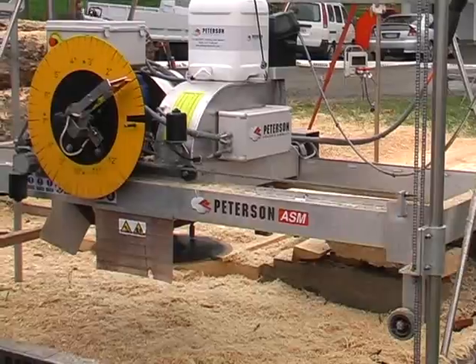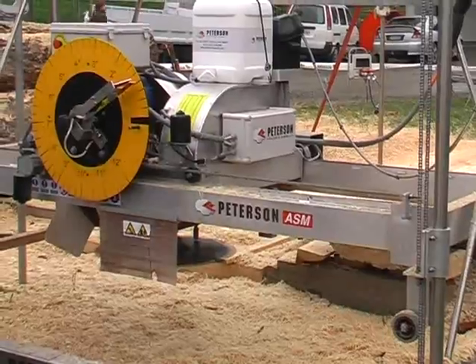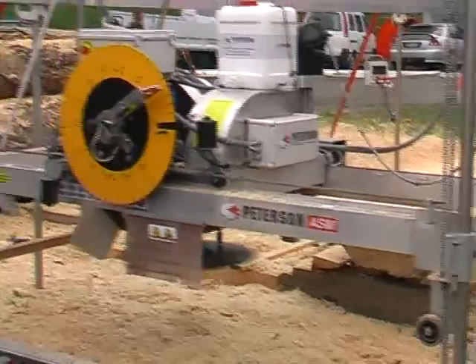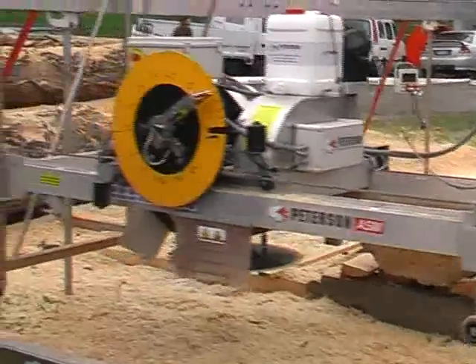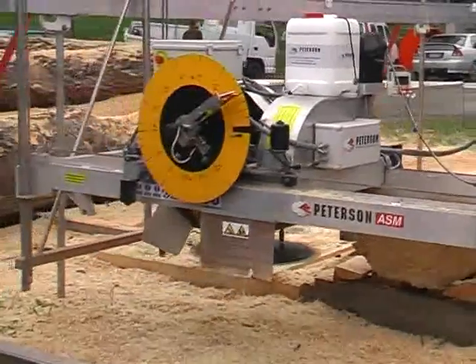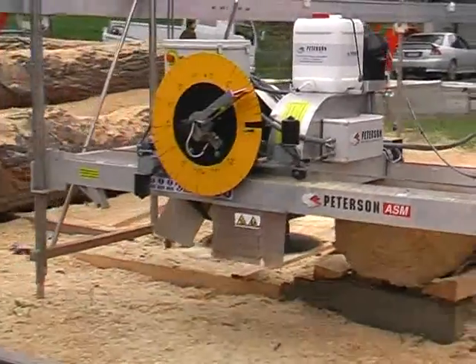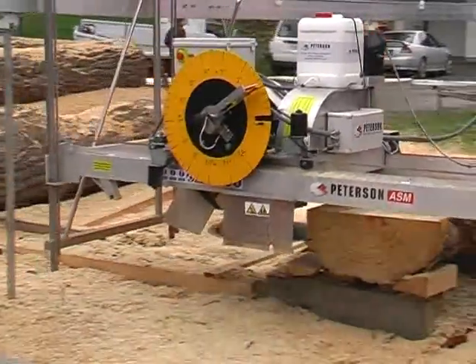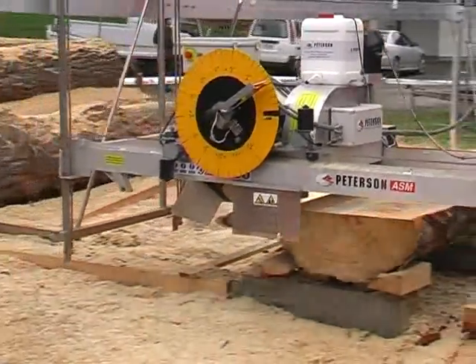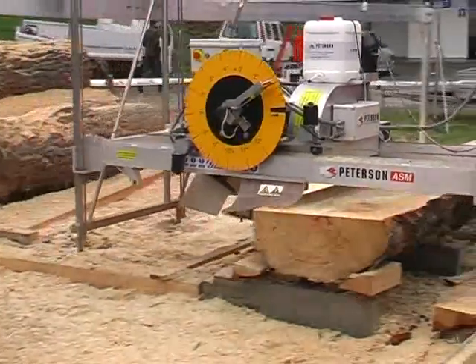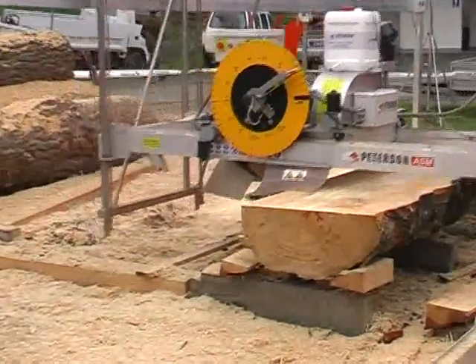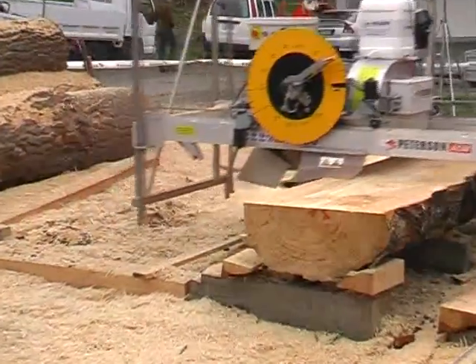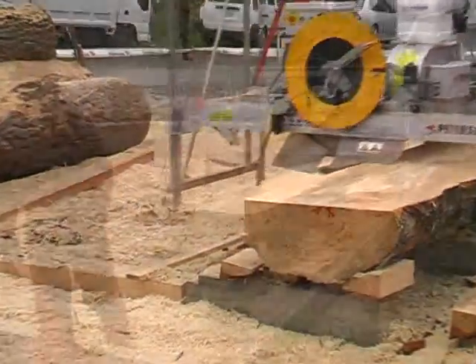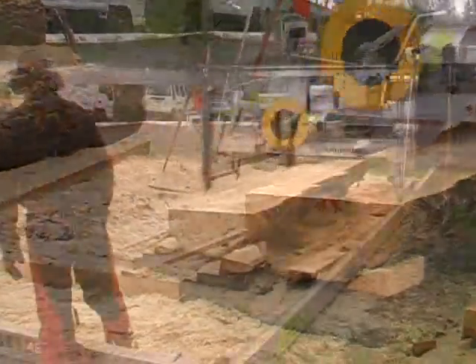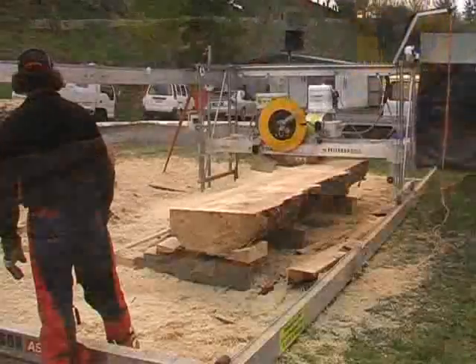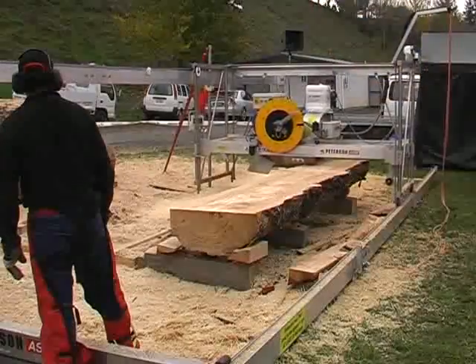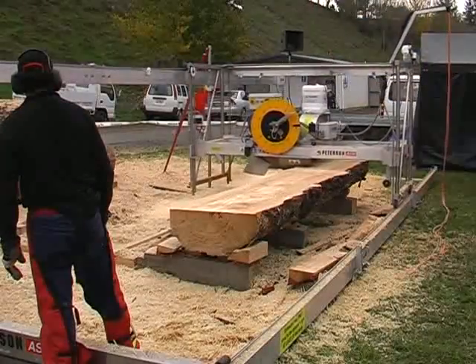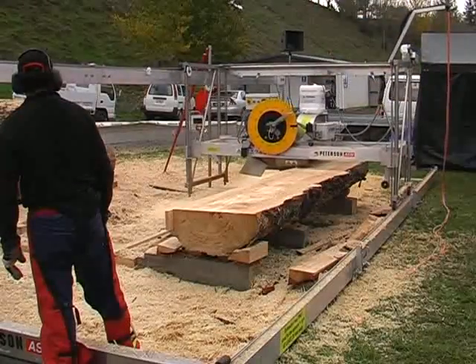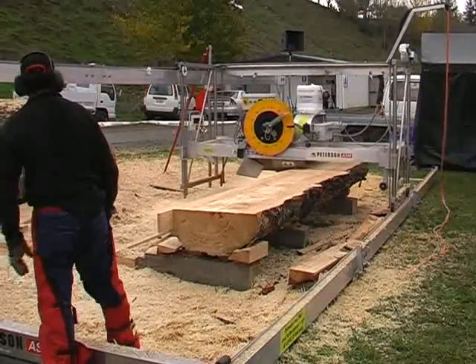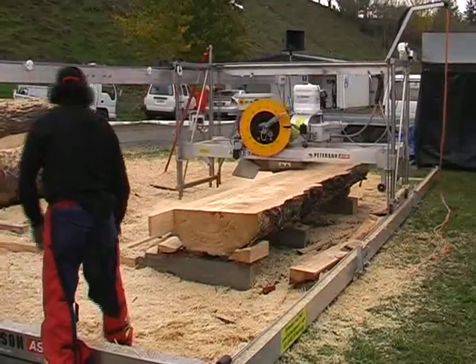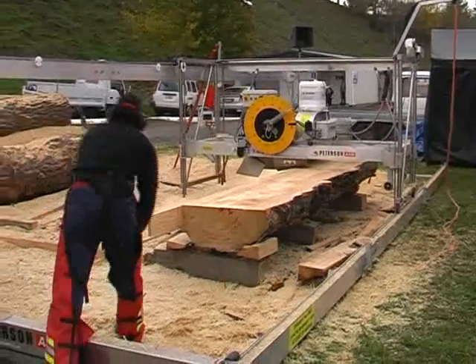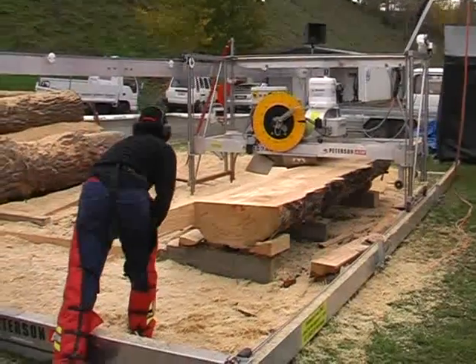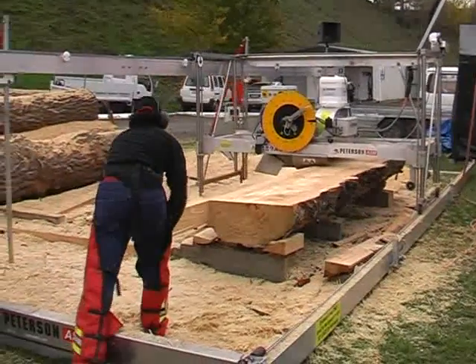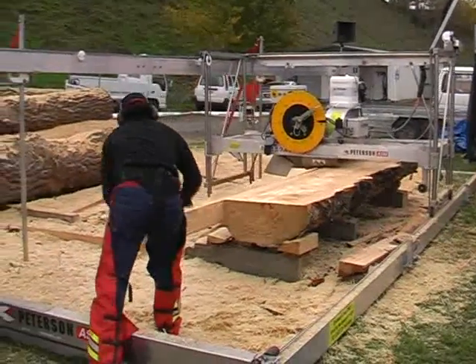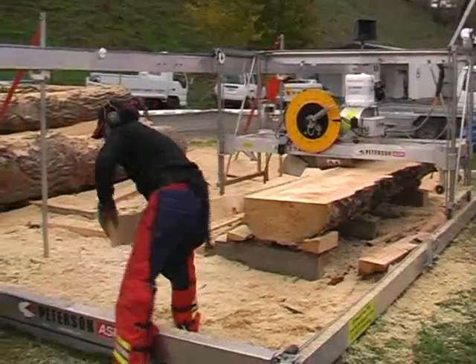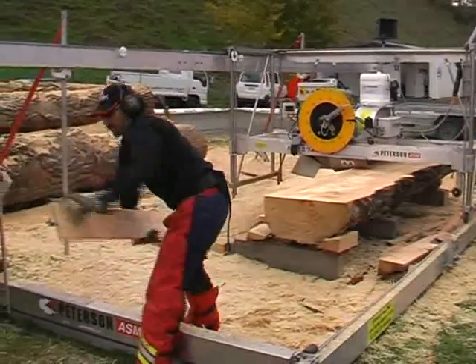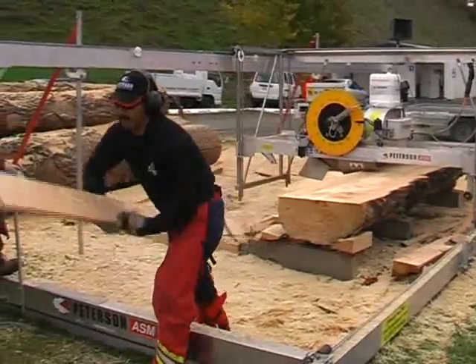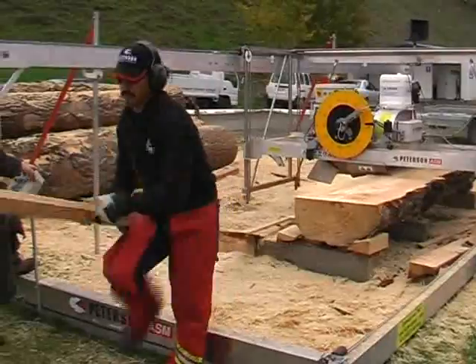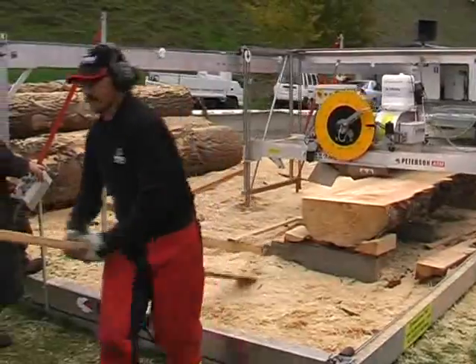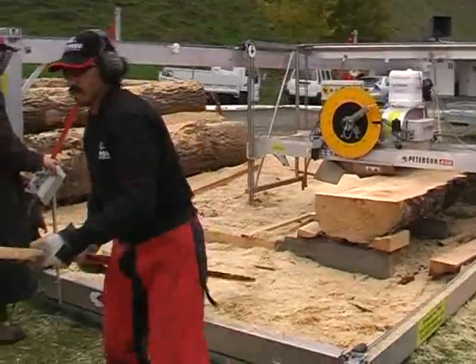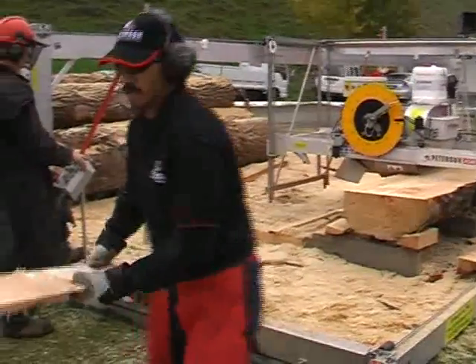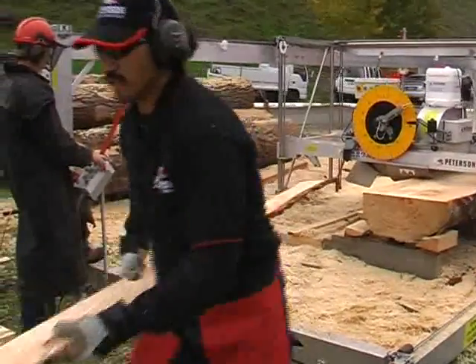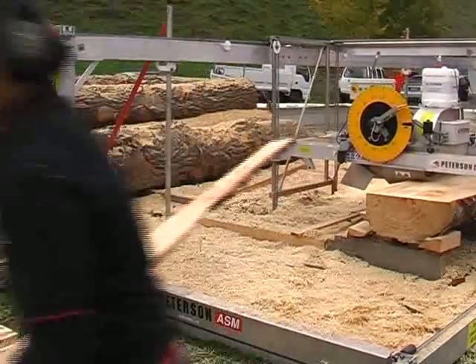The Pedersen ASM — the world's first and only automated swing blade mill. The ASM combines the versatile design of the WPF with the latest in Pedersen innovation.